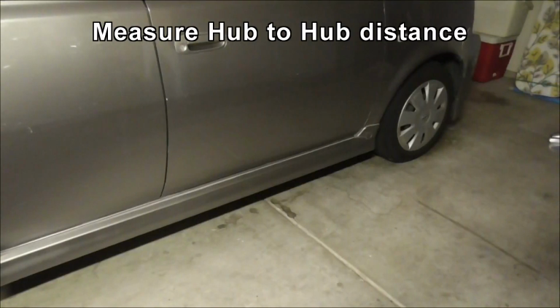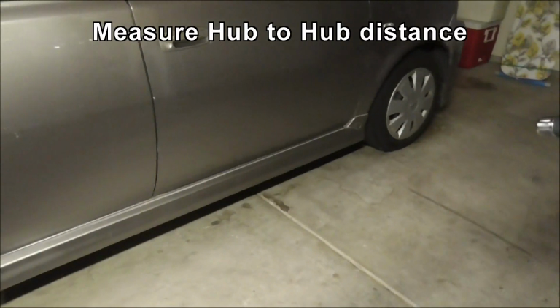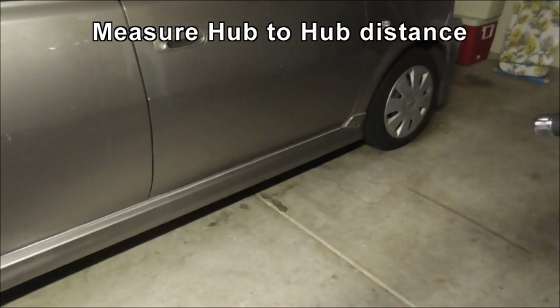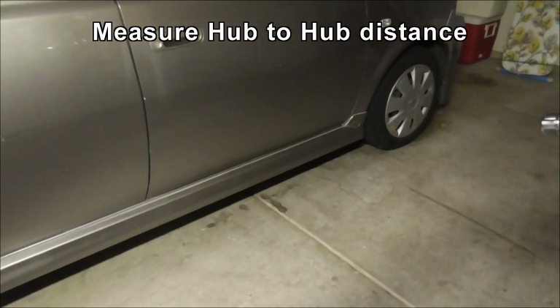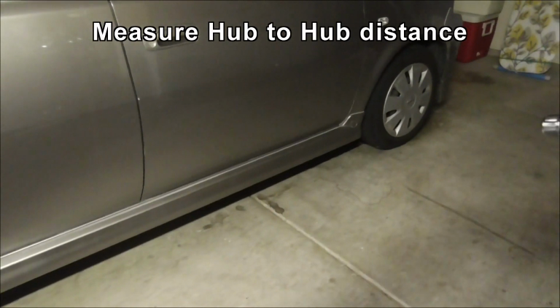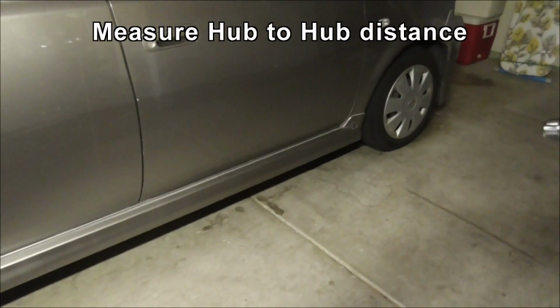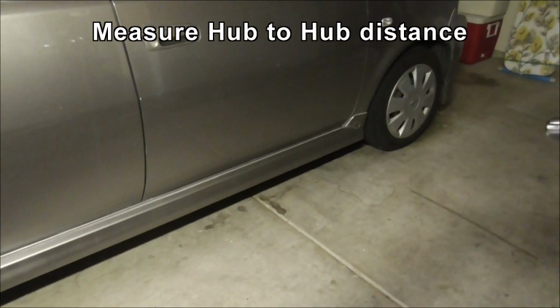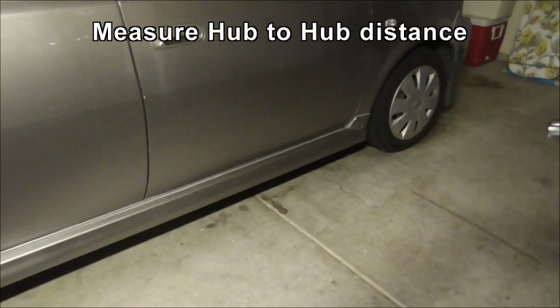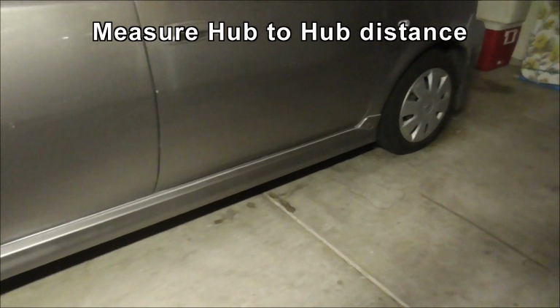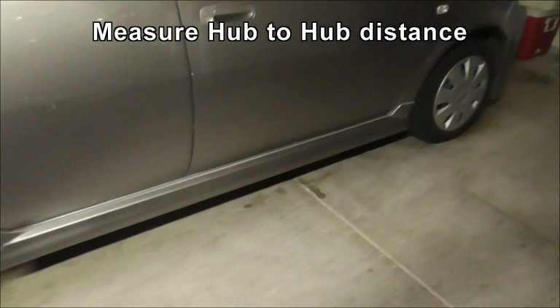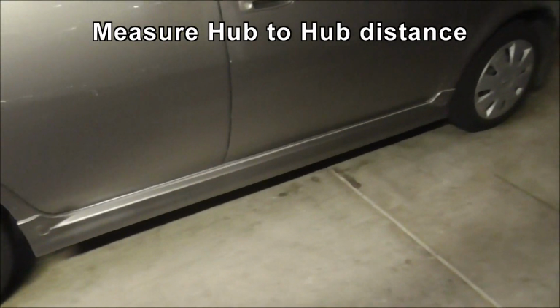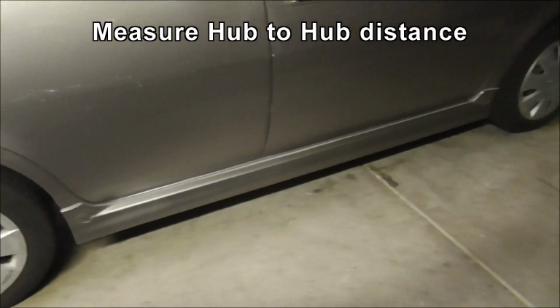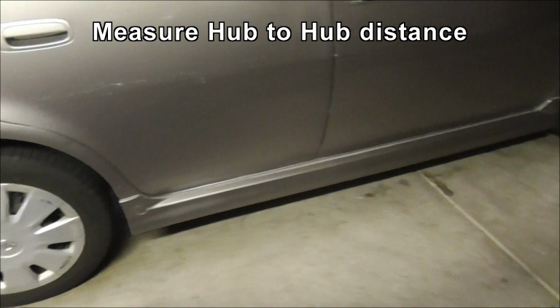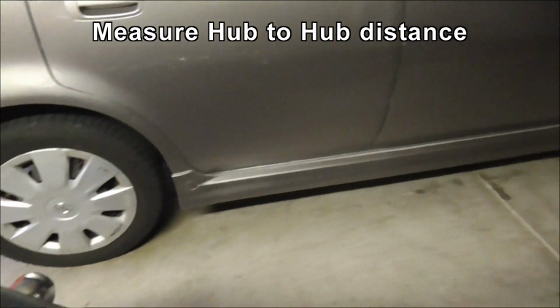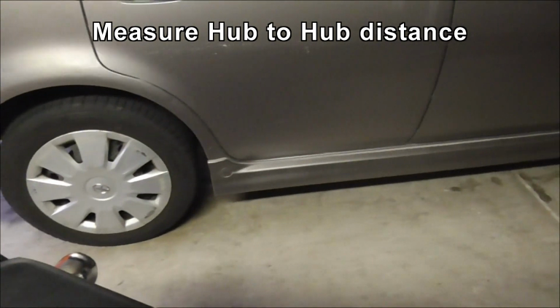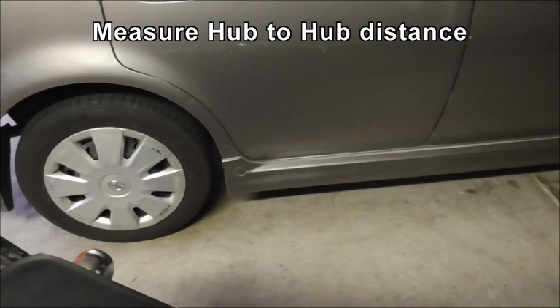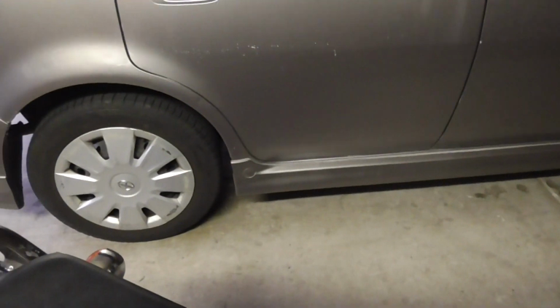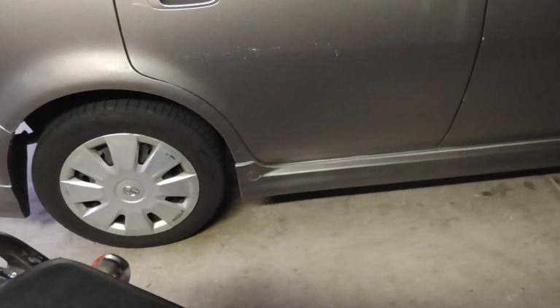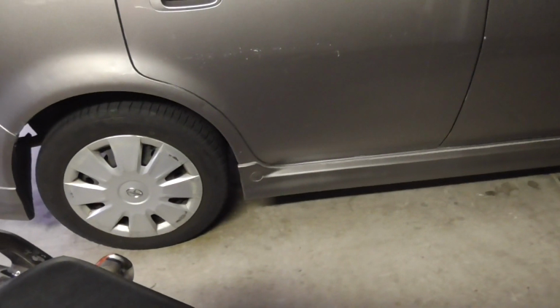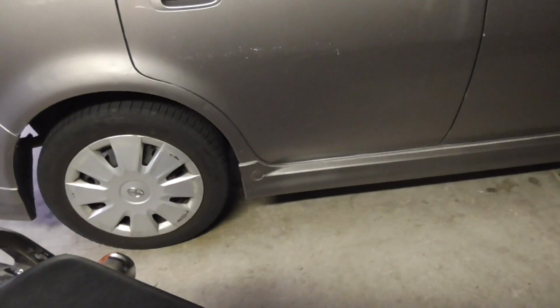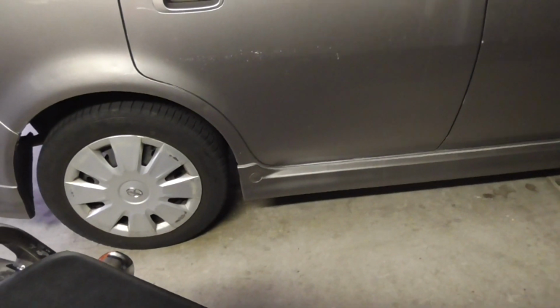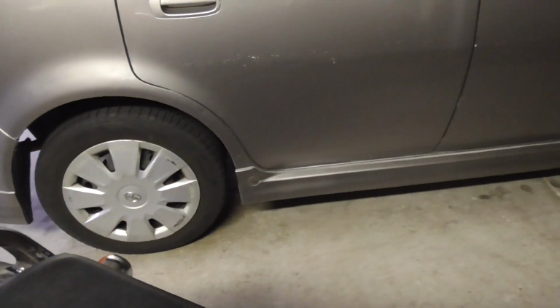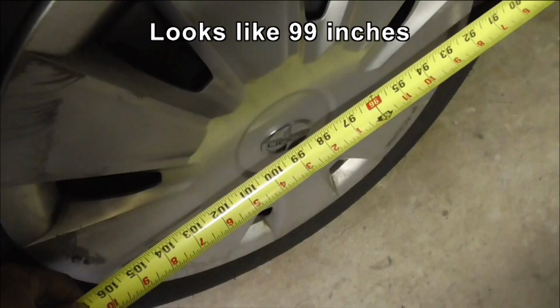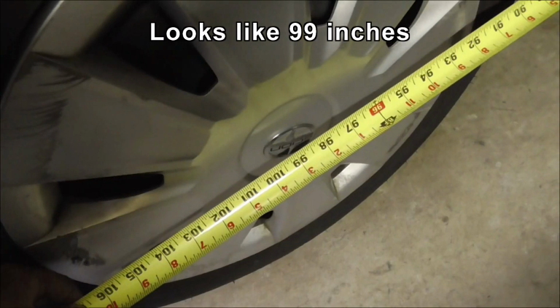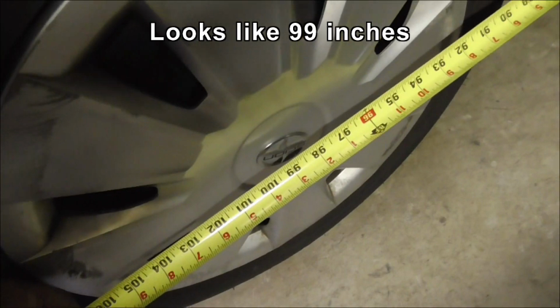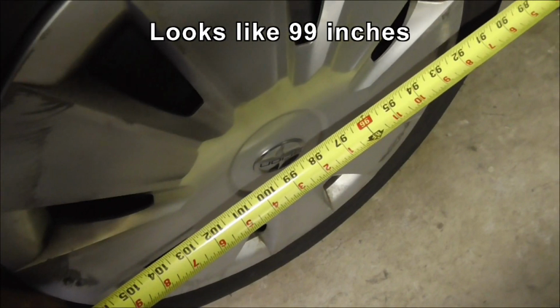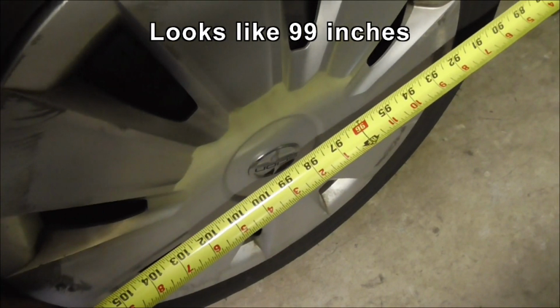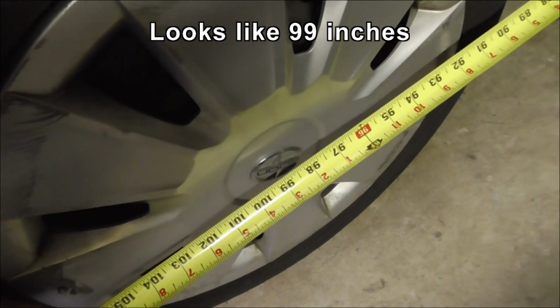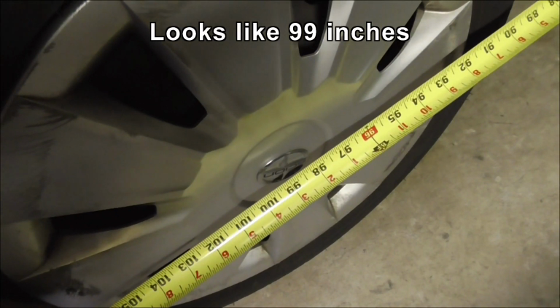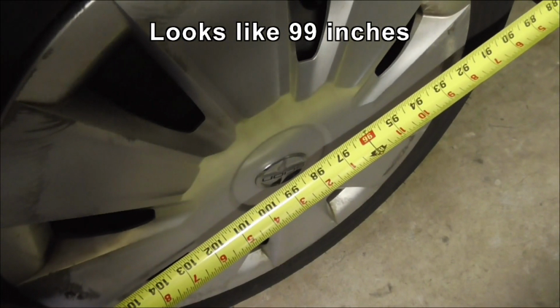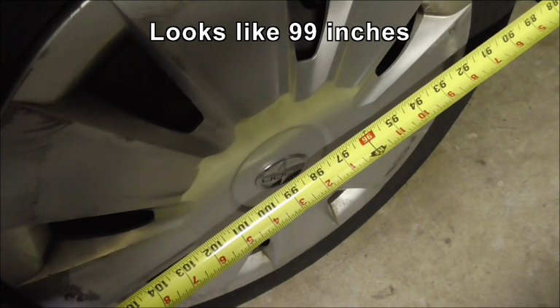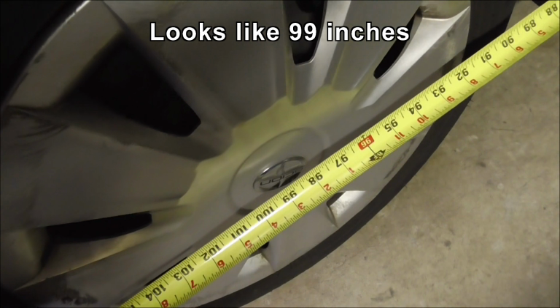Now we're going to measure the center distance from the center of the hub to the back hub. And that shows 99 inches.